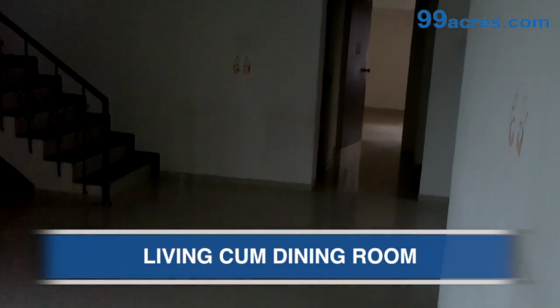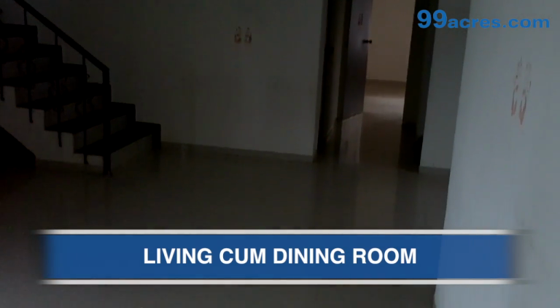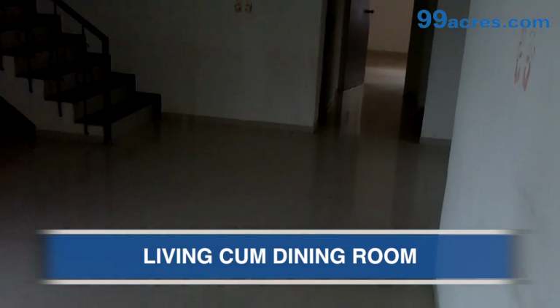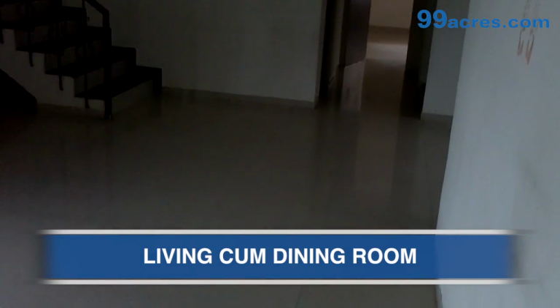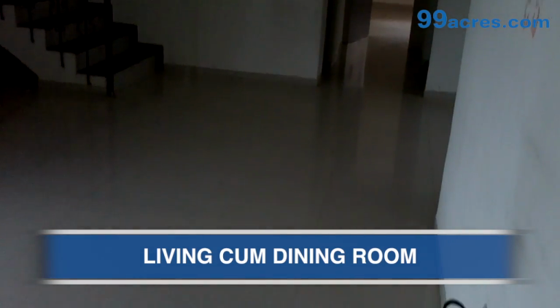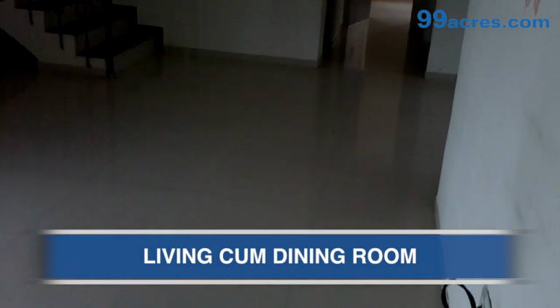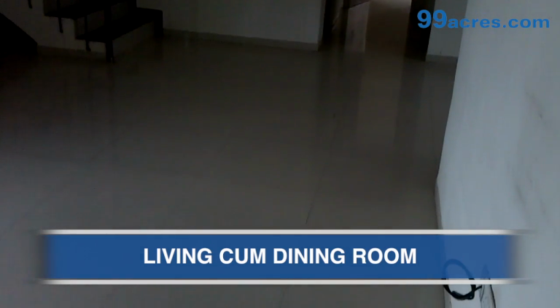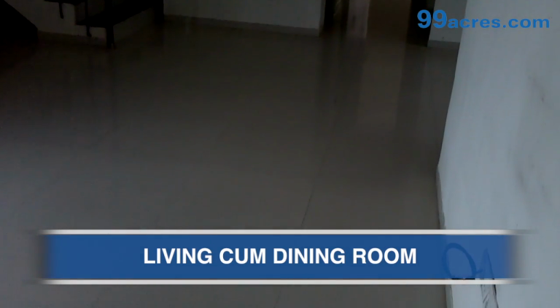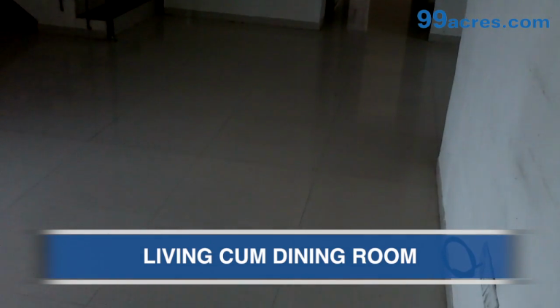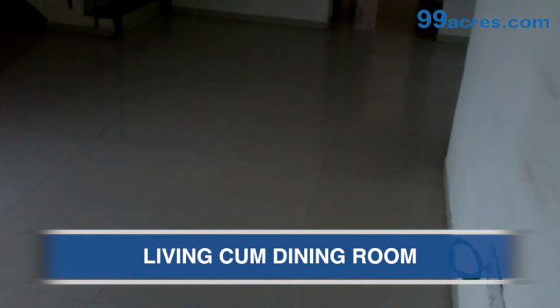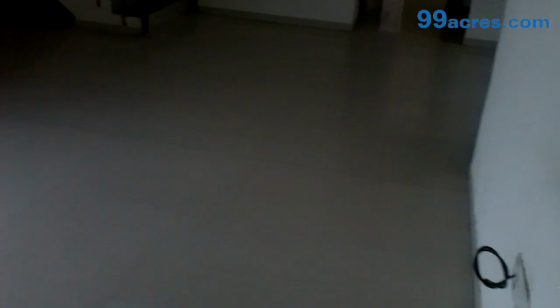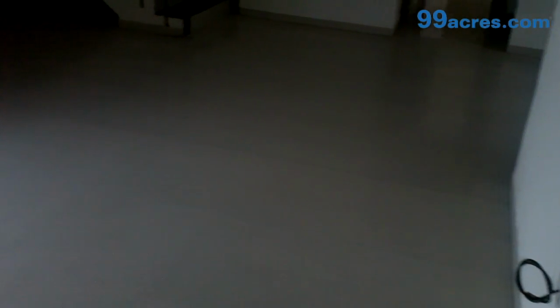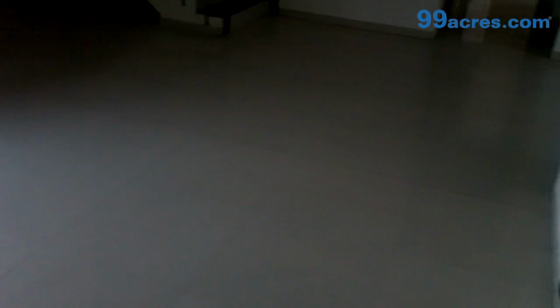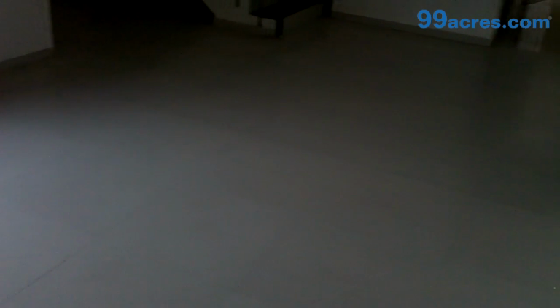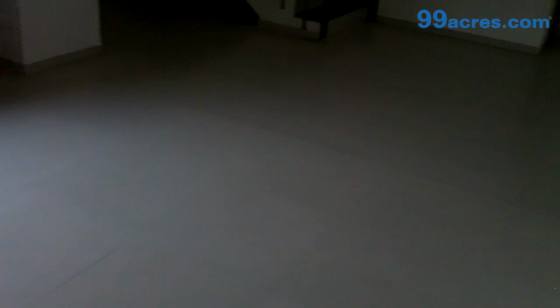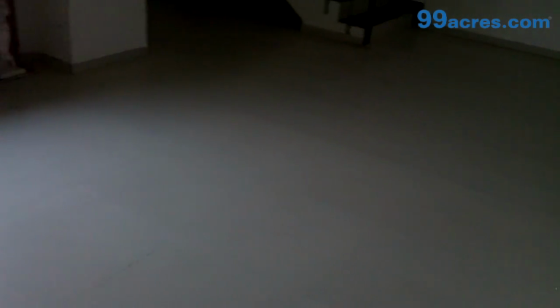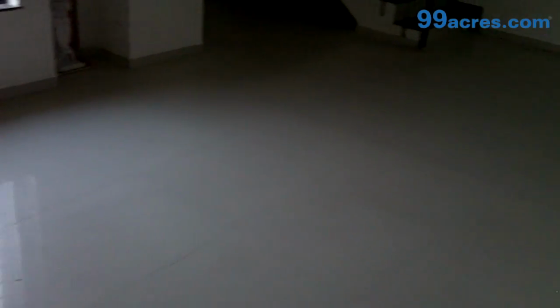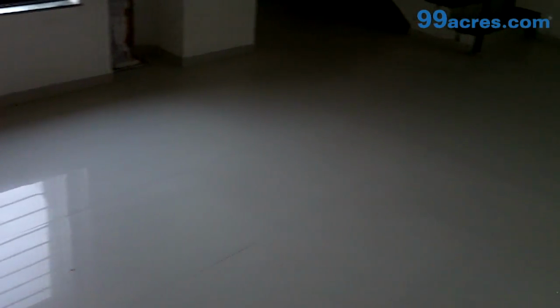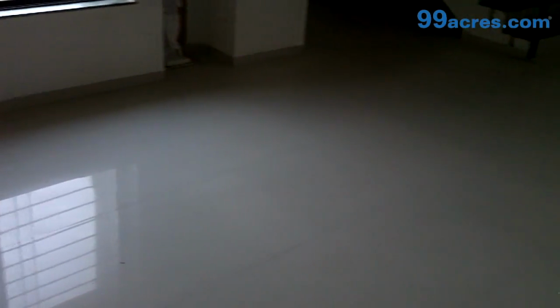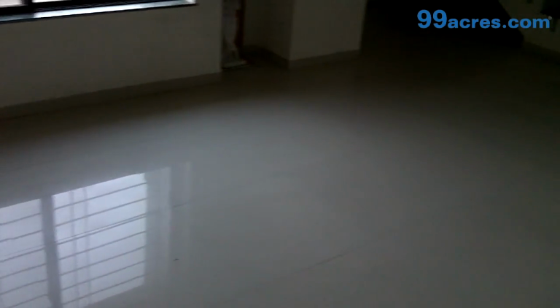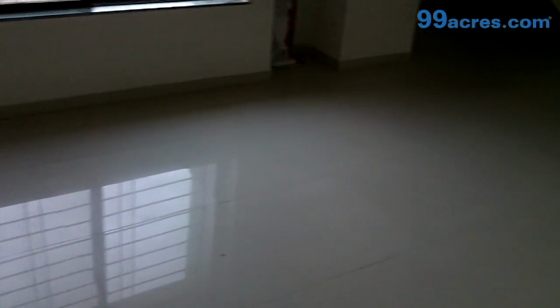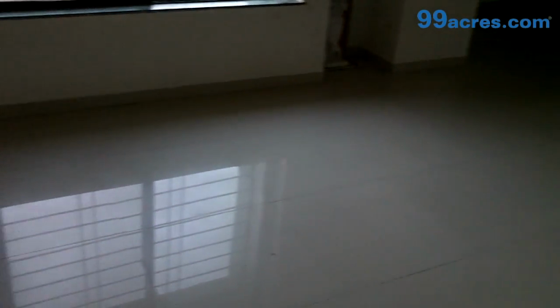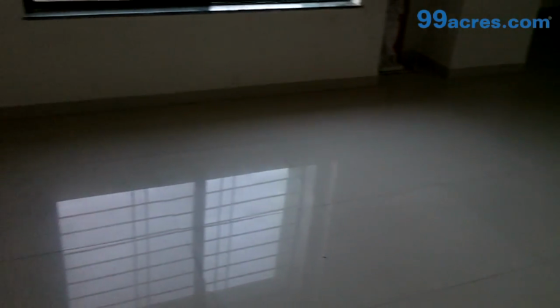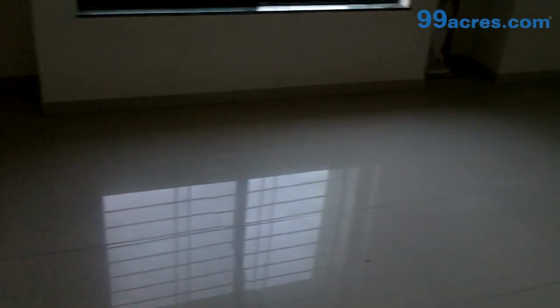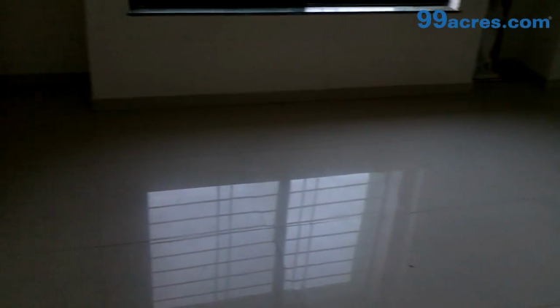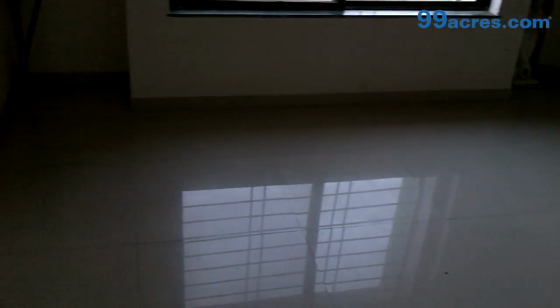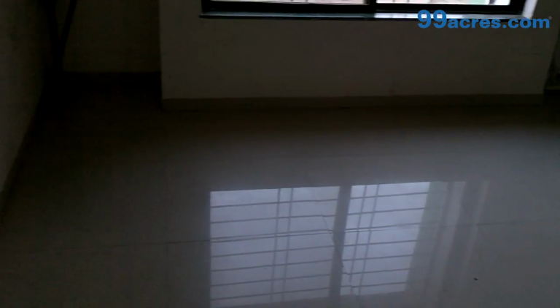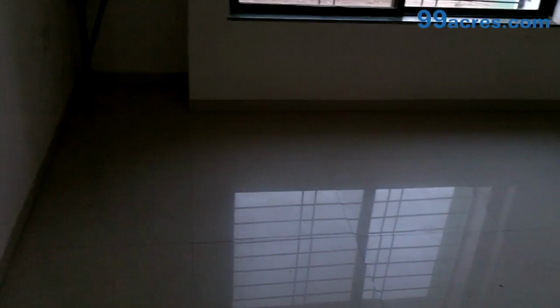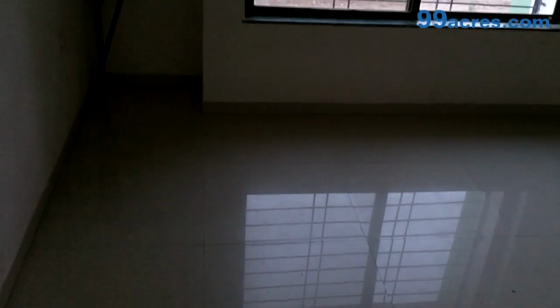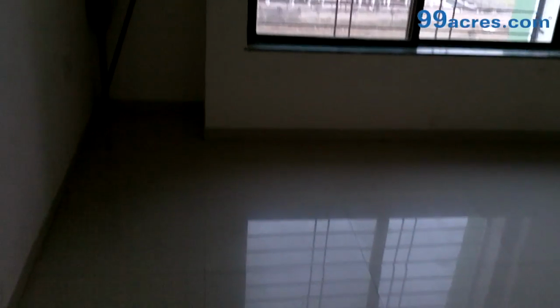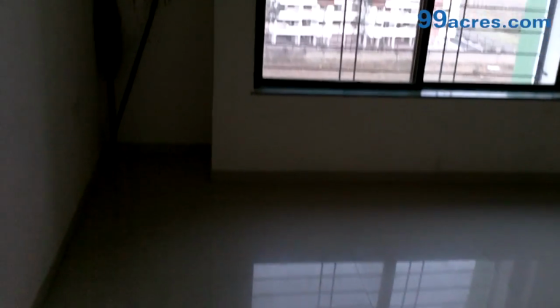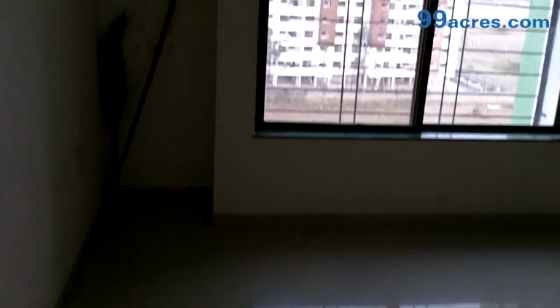This is the living cum dining room of the apartment. The flooring is vitrified and the paint is oil bound distemper.